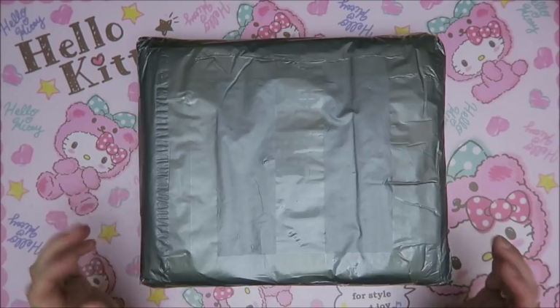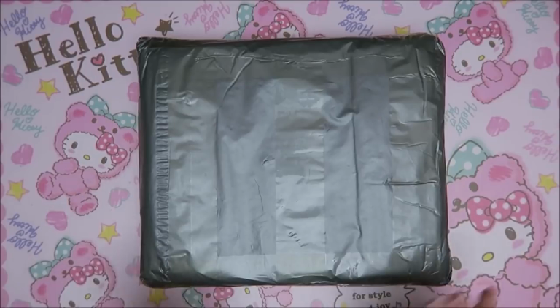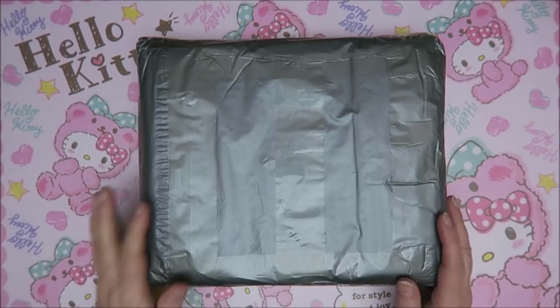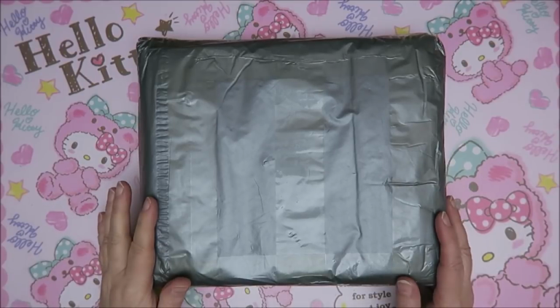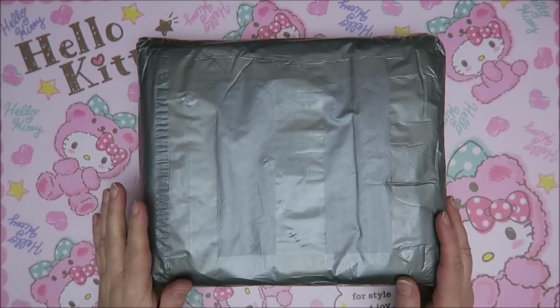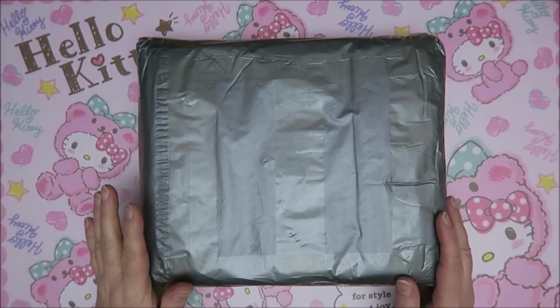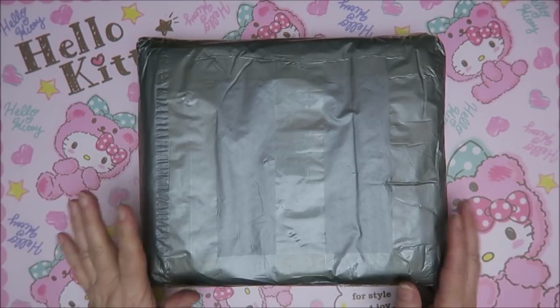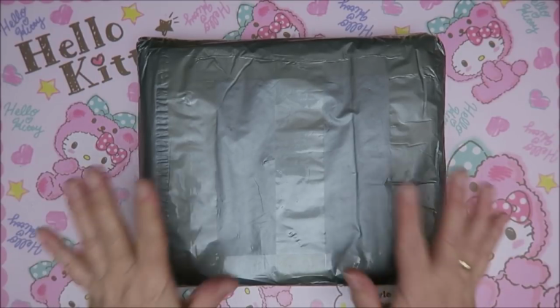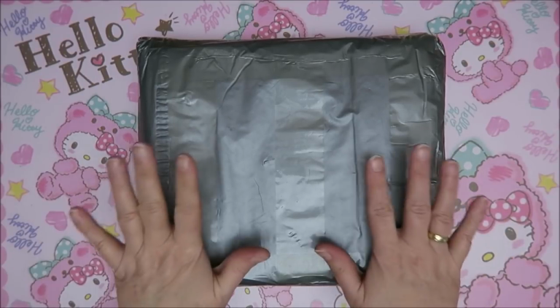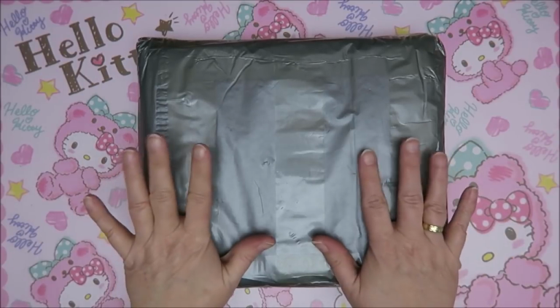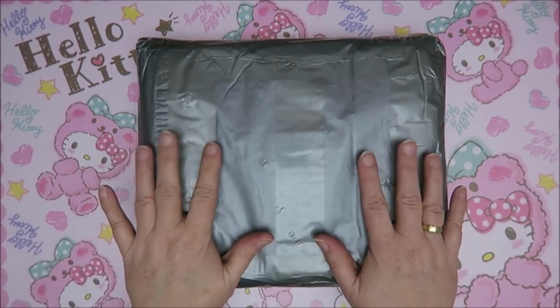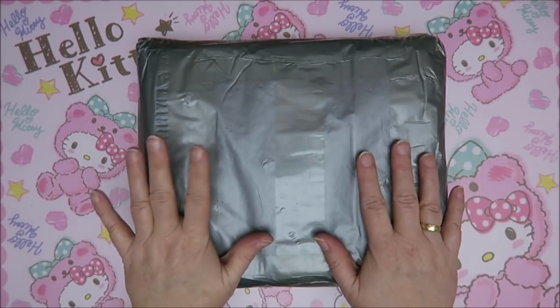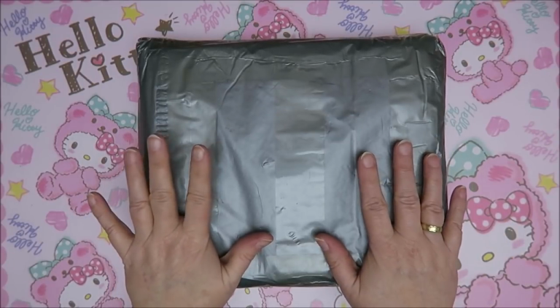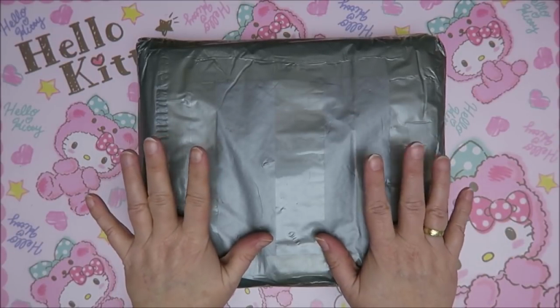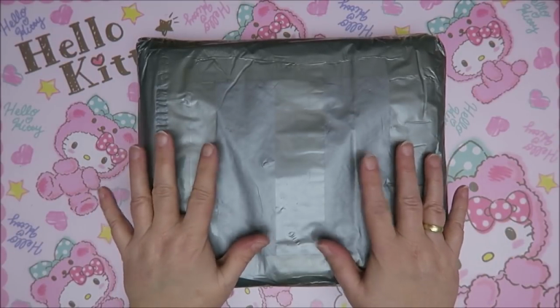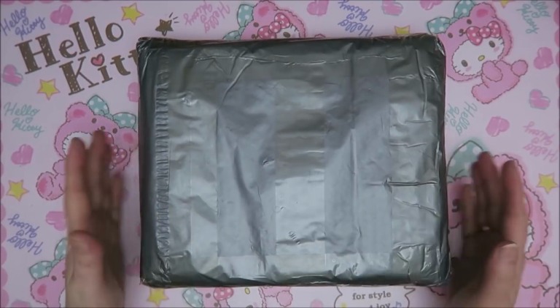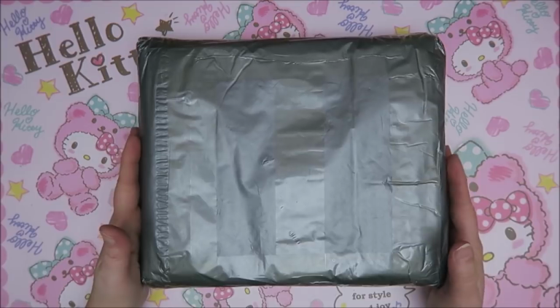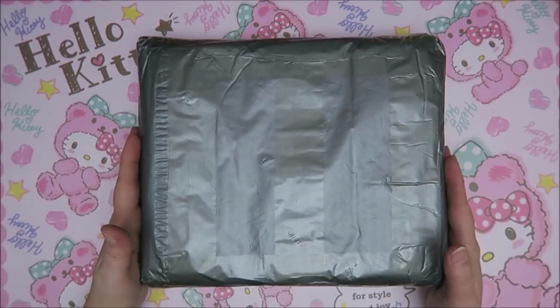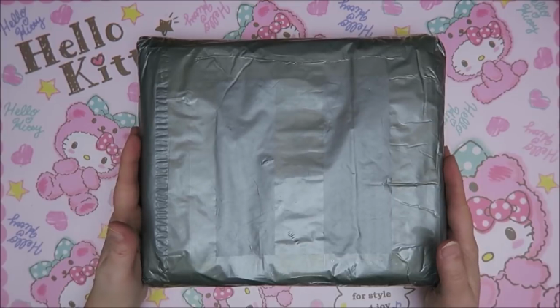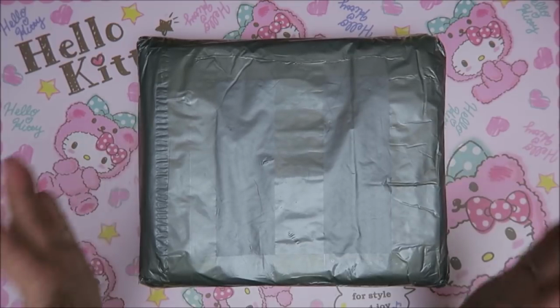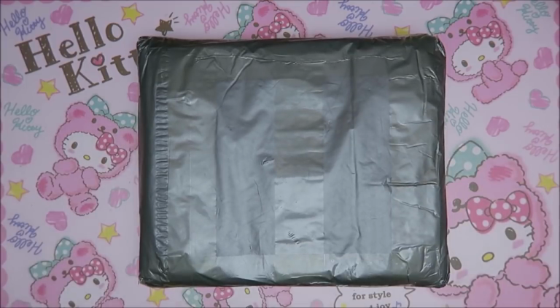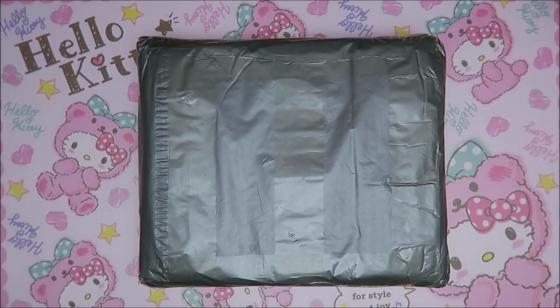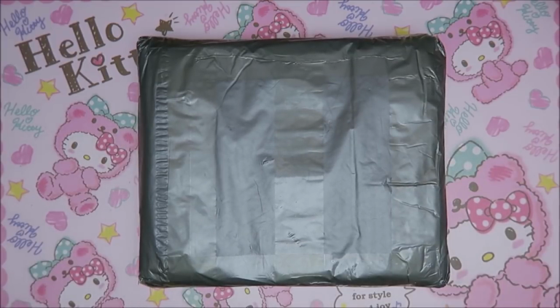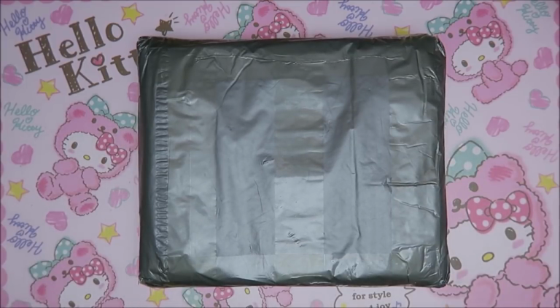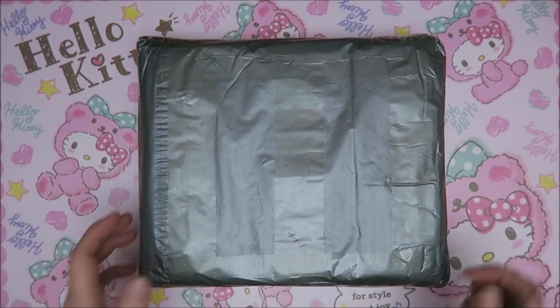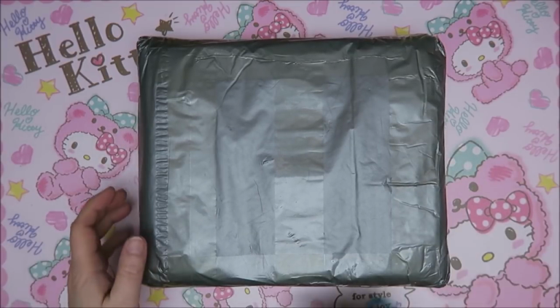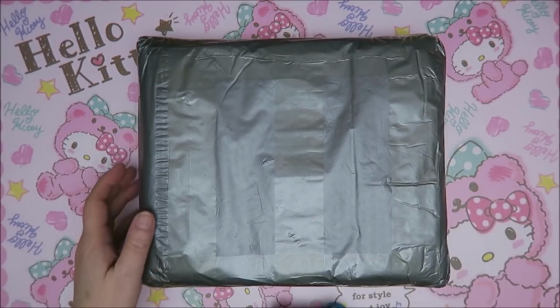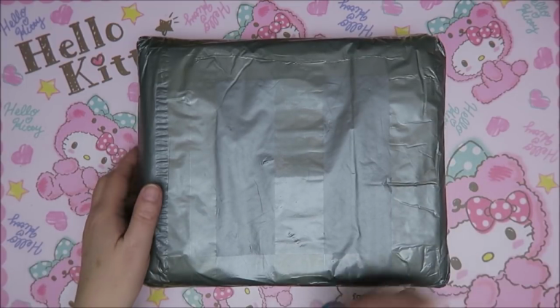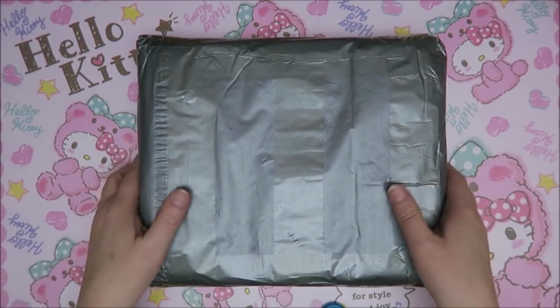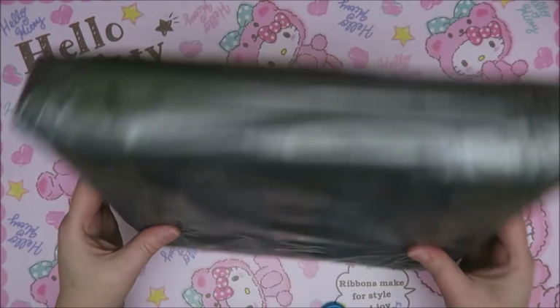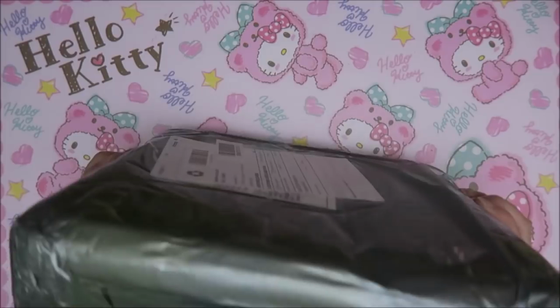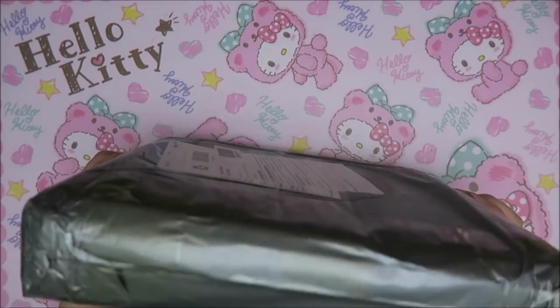Hi guys, welcome to Karen's Corner. I've been waiting for this package for a few weeks and it's finally here. I ordered this on AliExpress and they did package it really well.